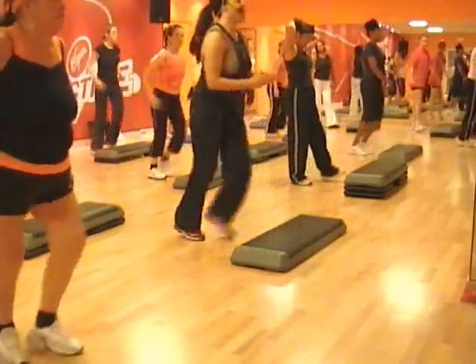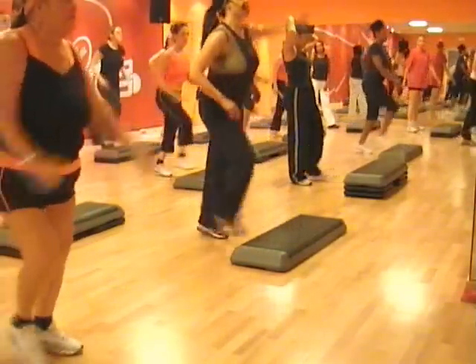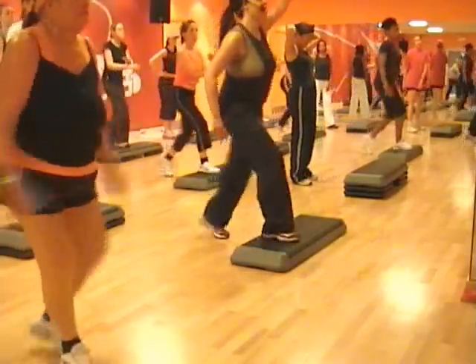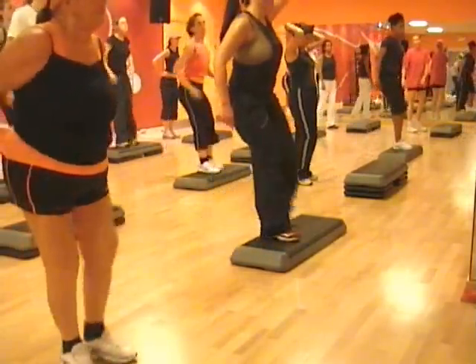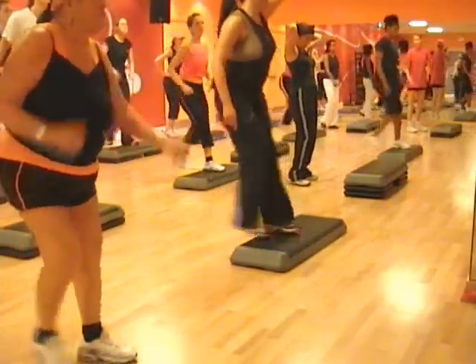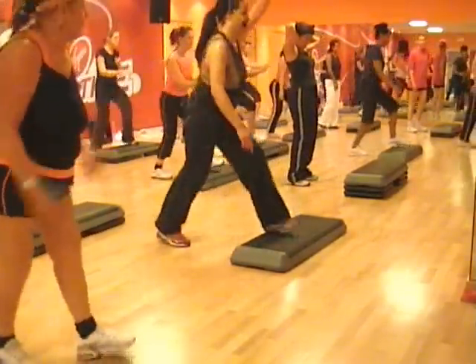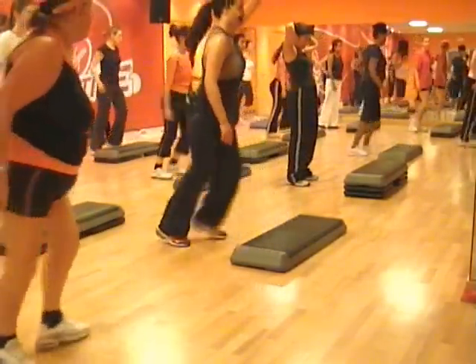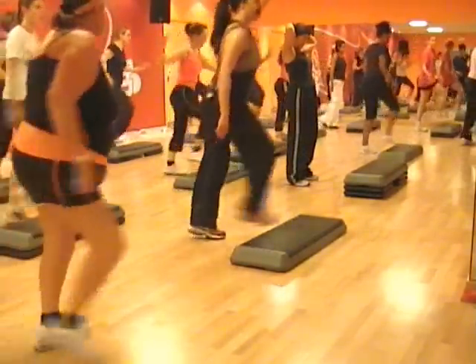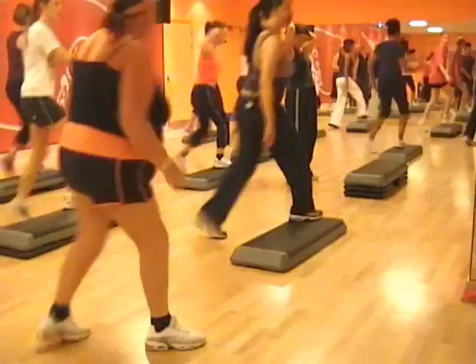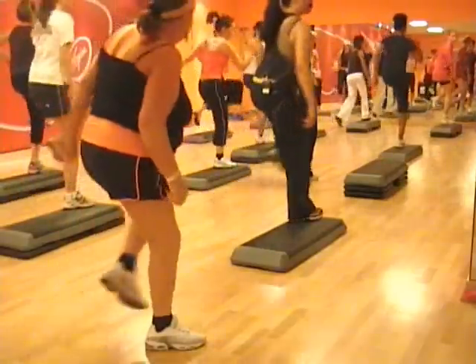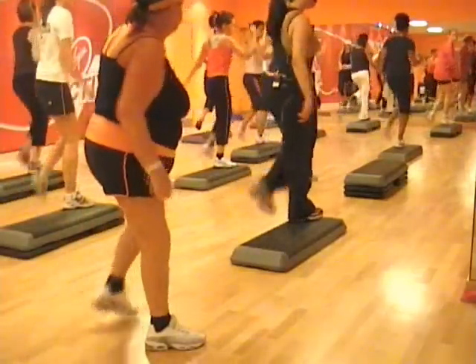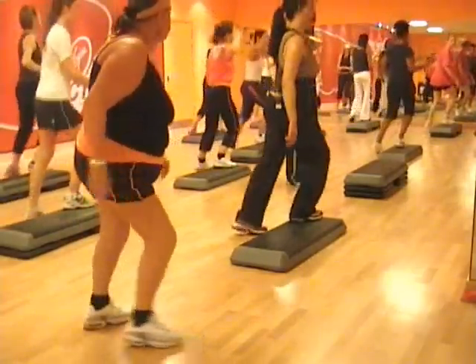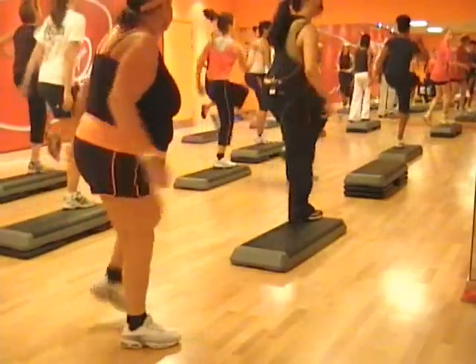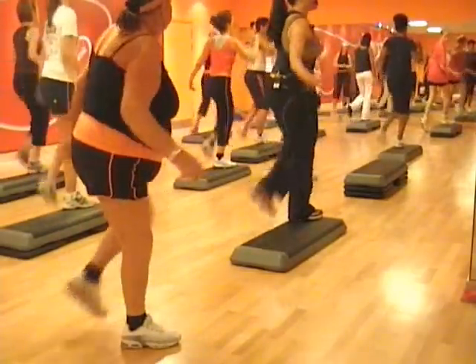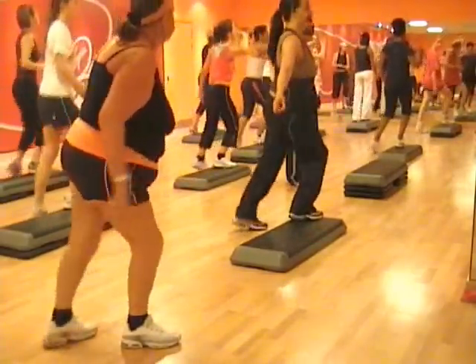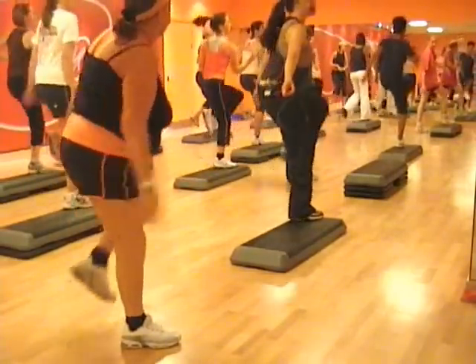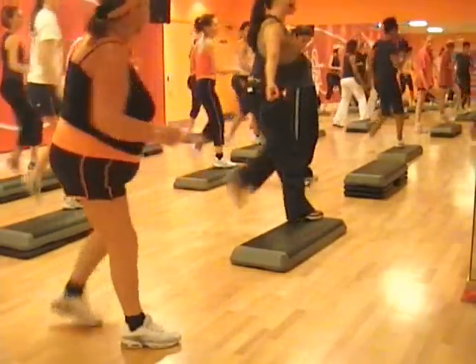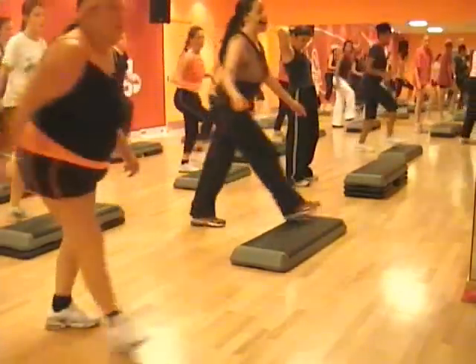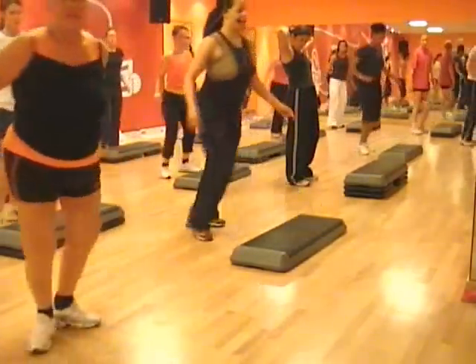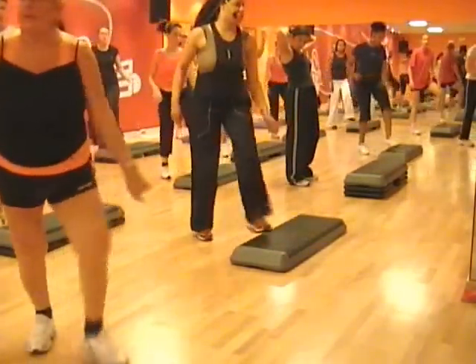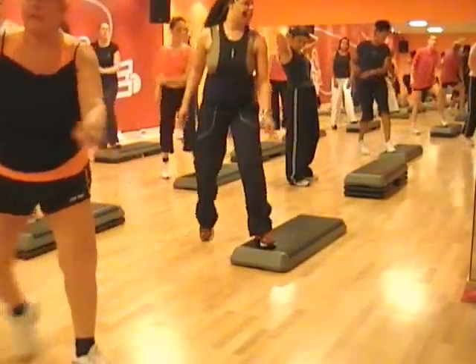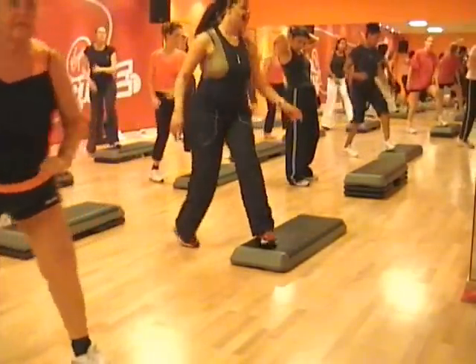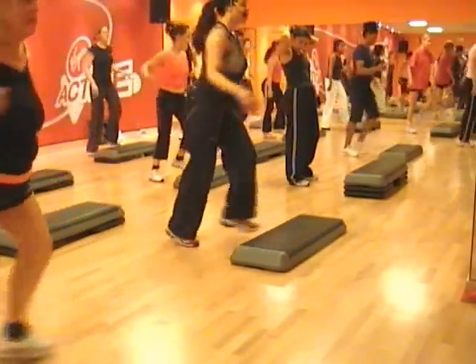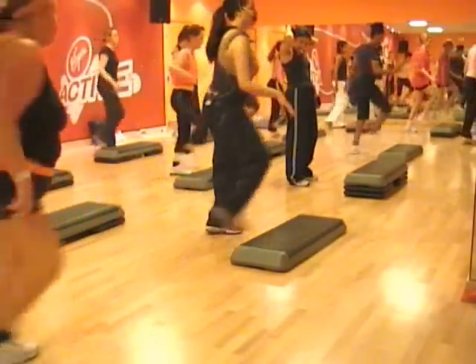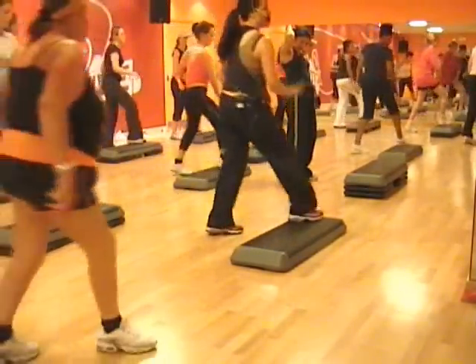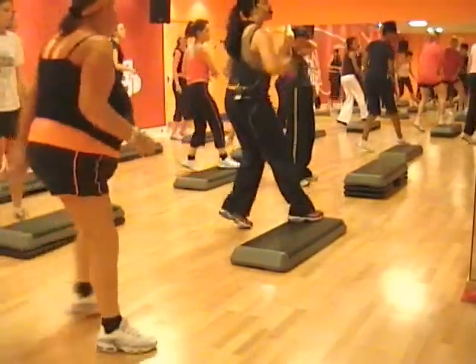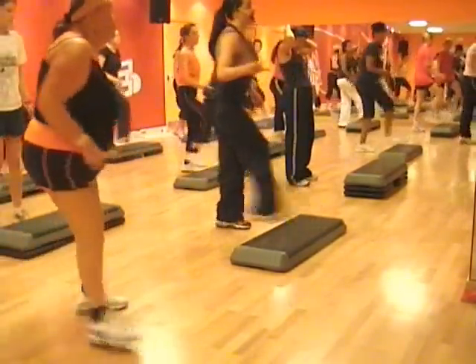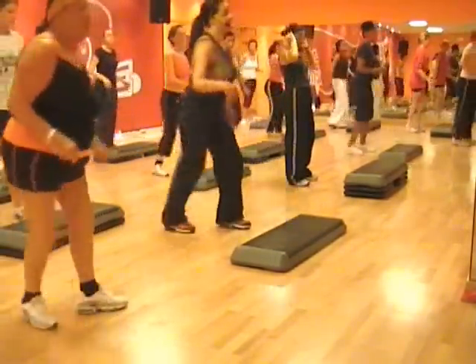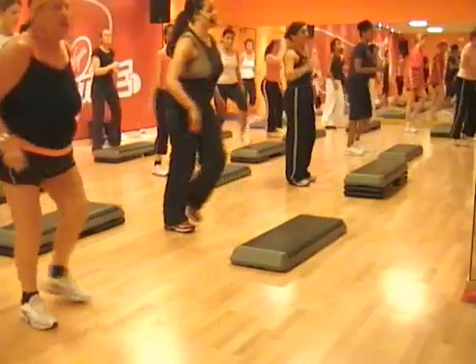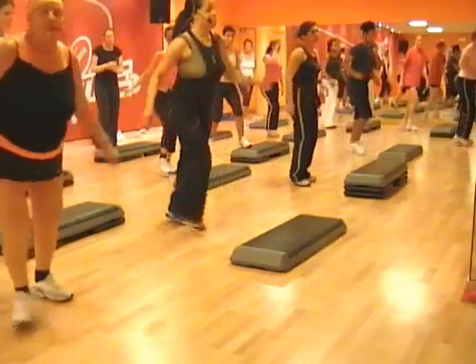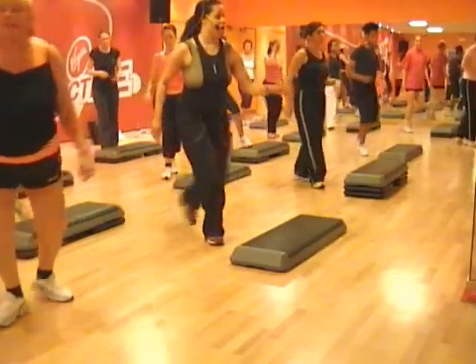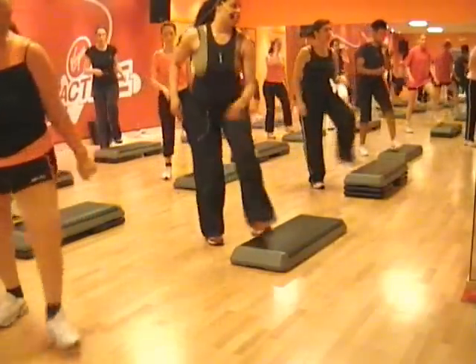Now we're repeating the knee. 3, 2, 1 — step, step, march. And again, step, step, march.